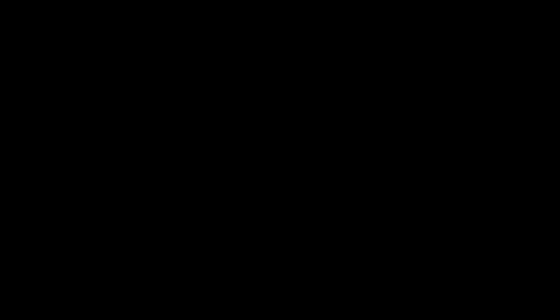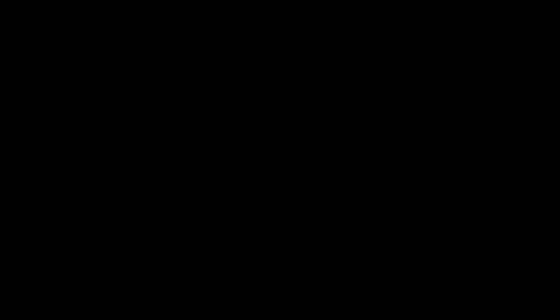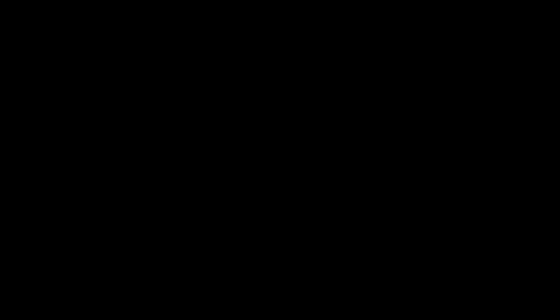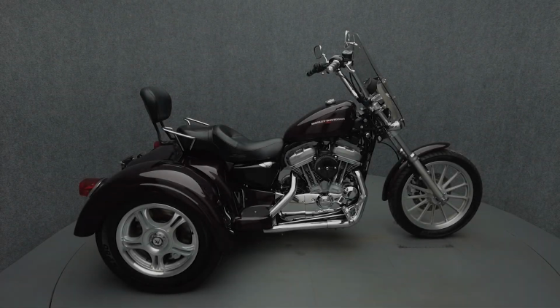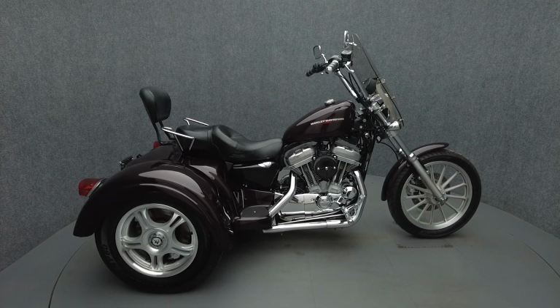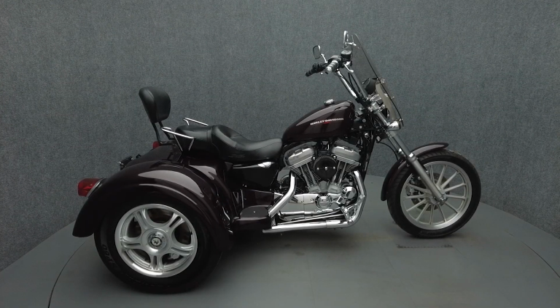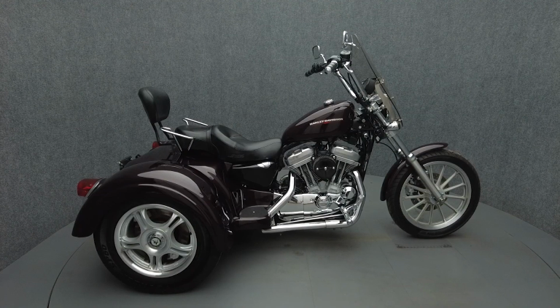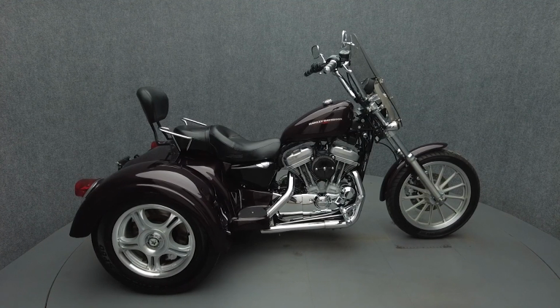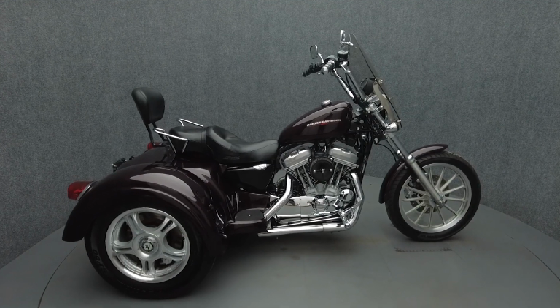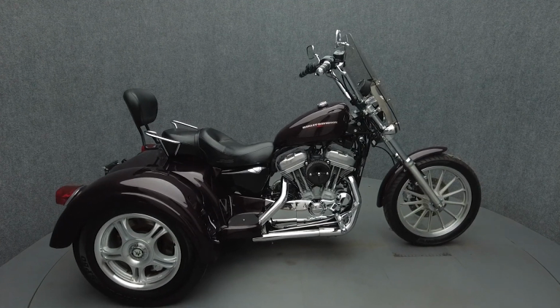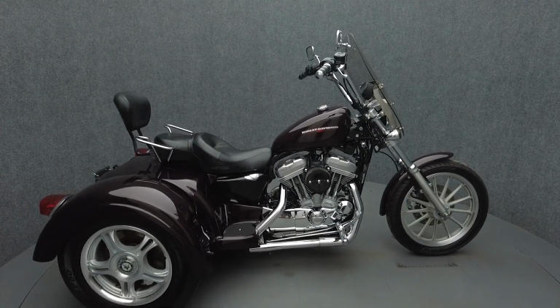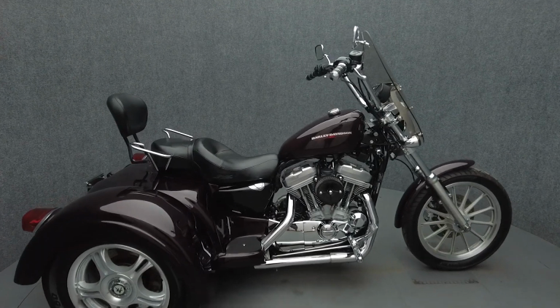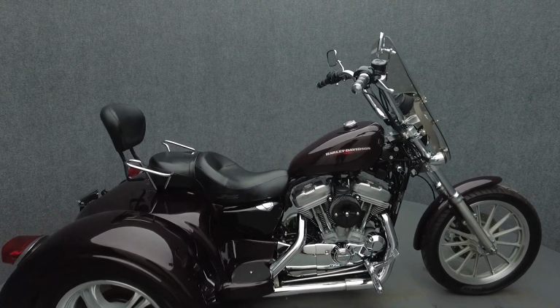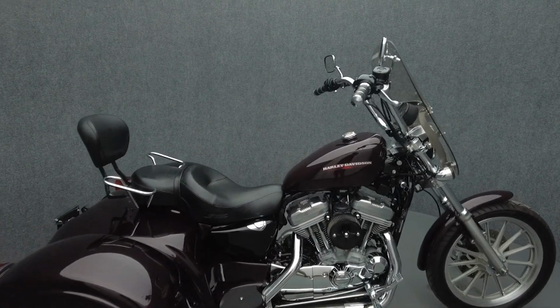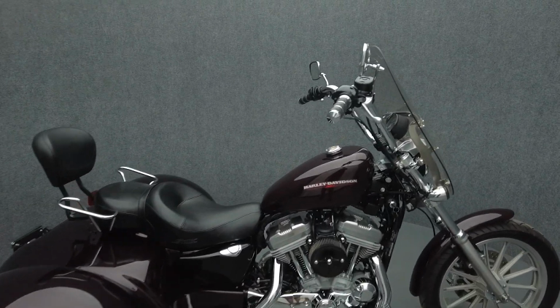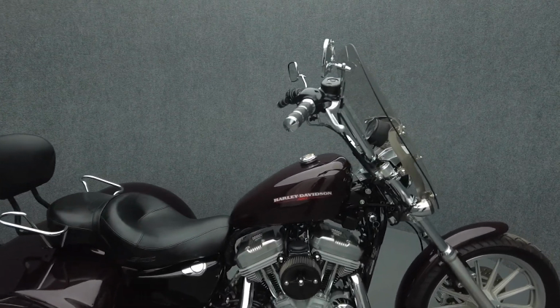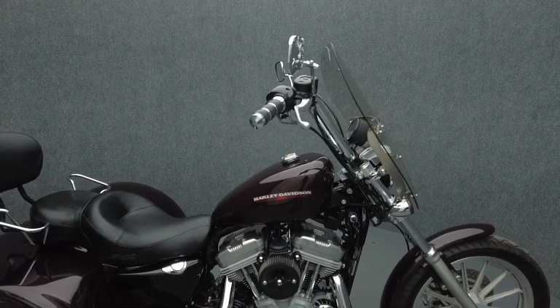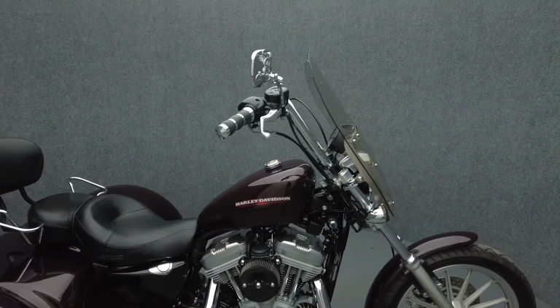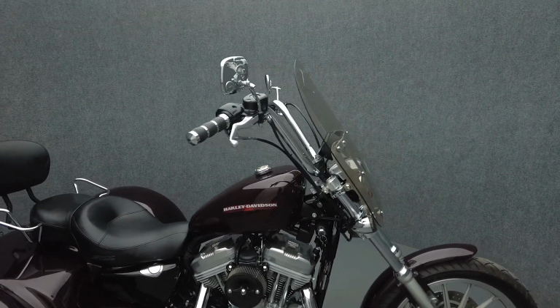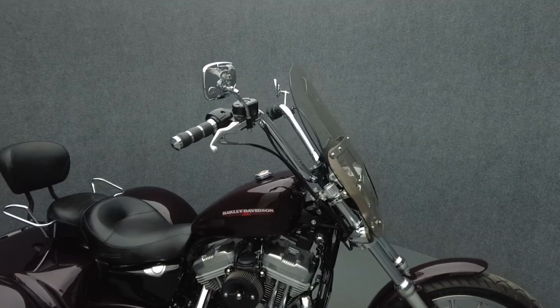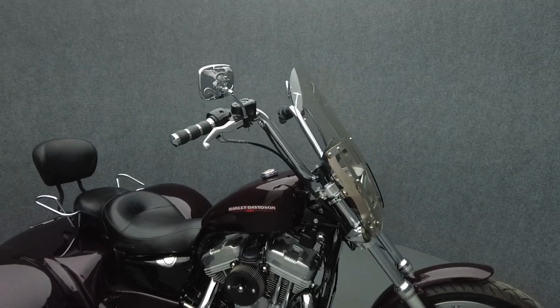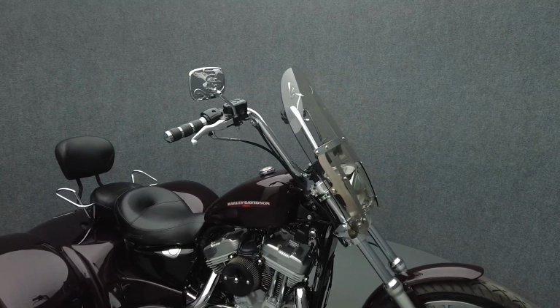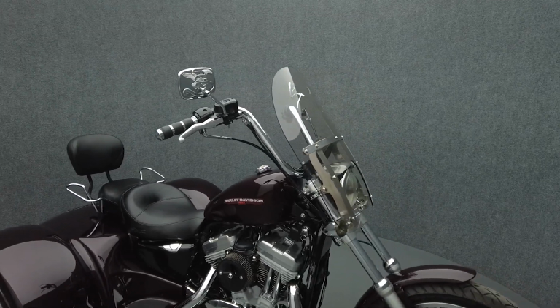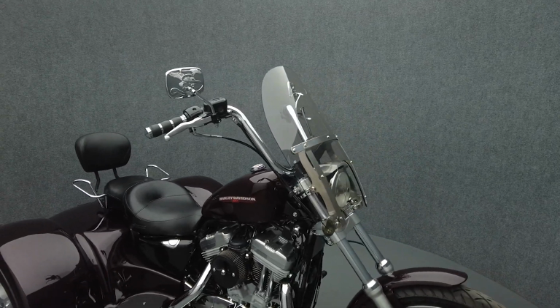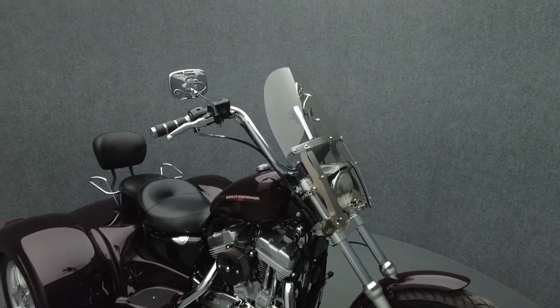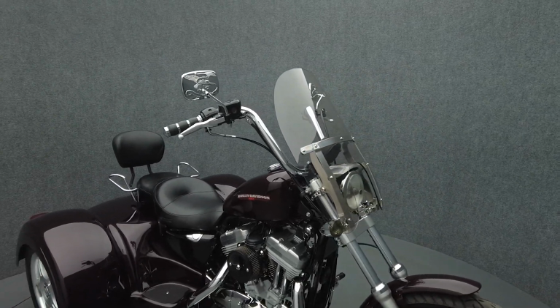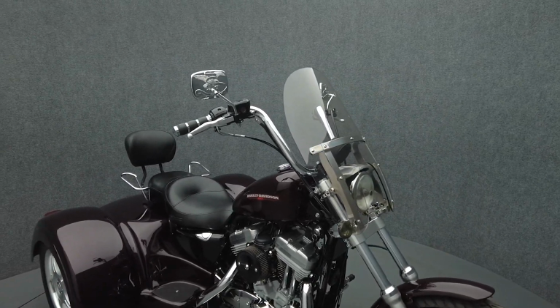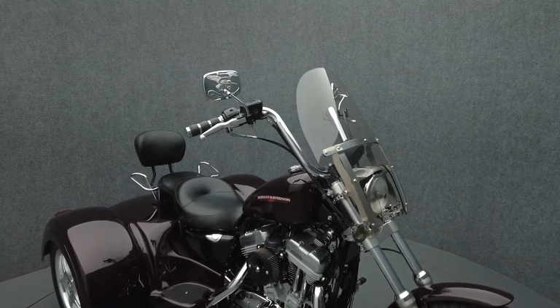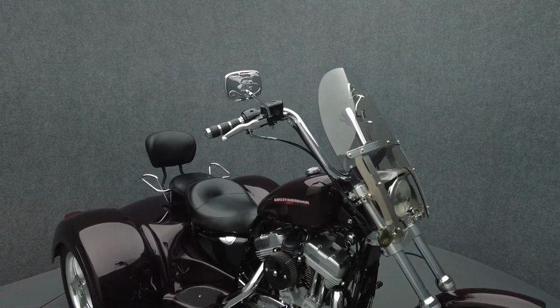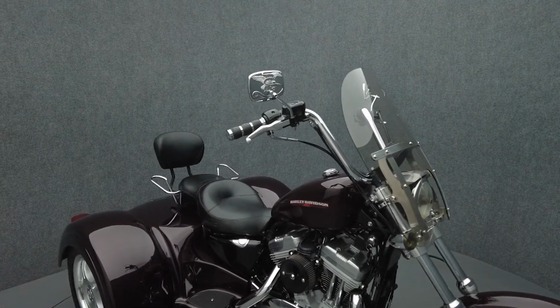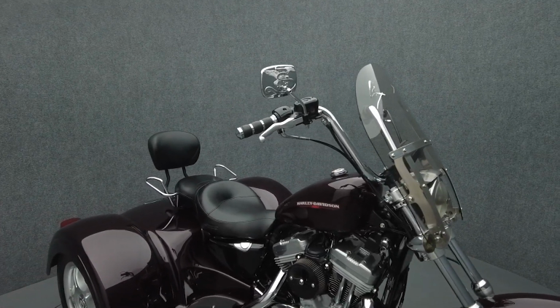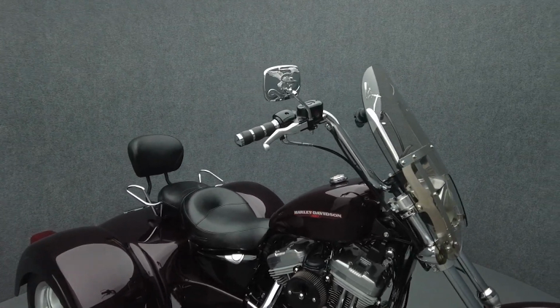Hey everyone, this is Keegan from National Power Sports. This 2006 Harley-Davidson Sportster Super Low with only 8,457 miles passes New Hampshire State inspection and runs well.